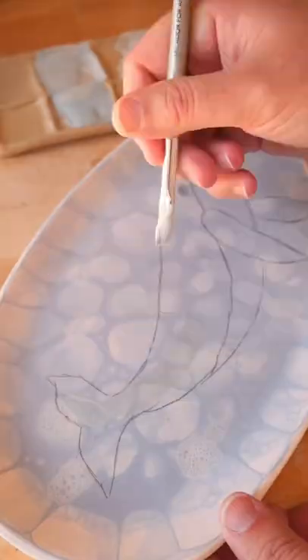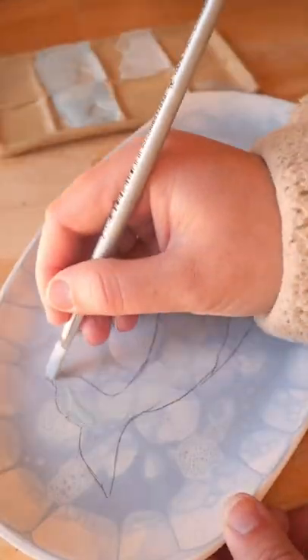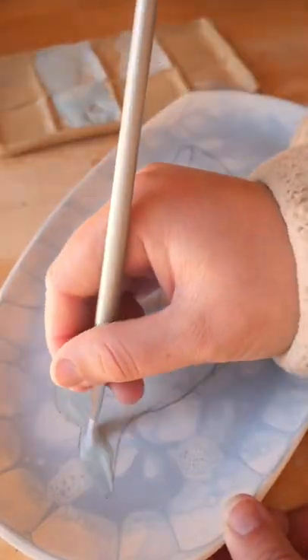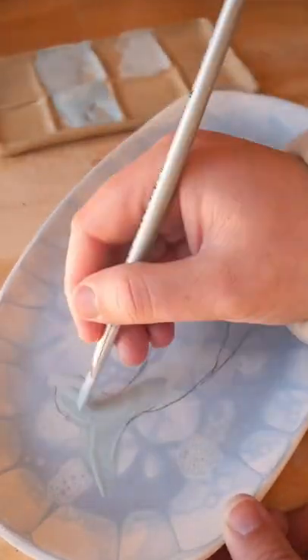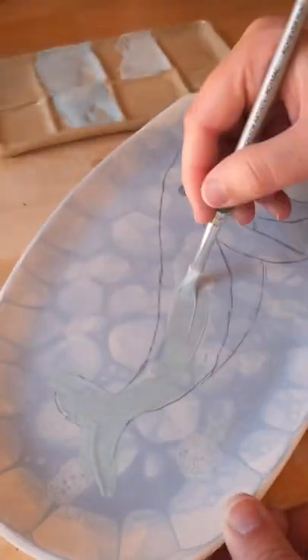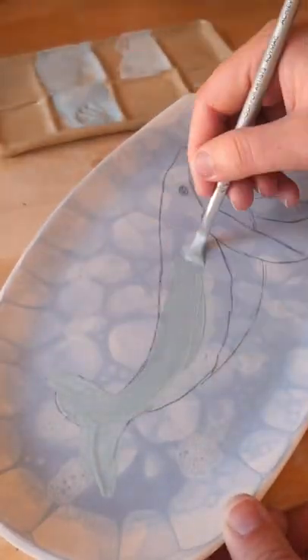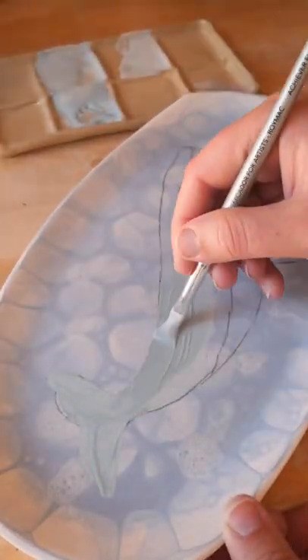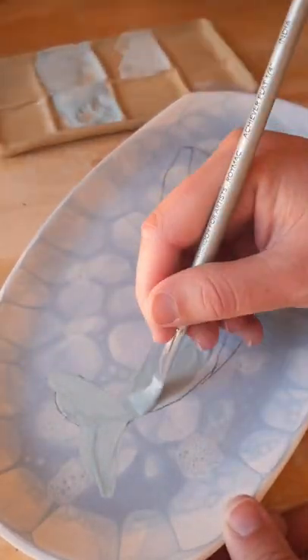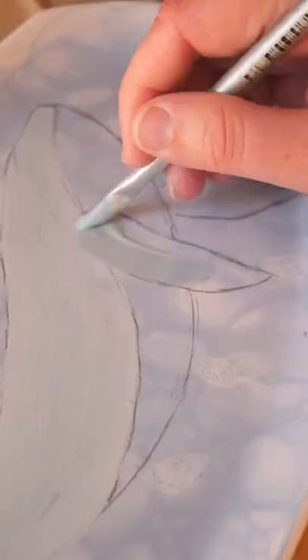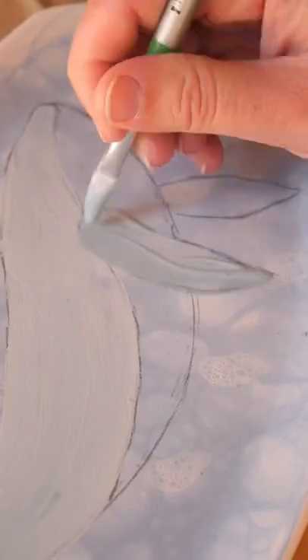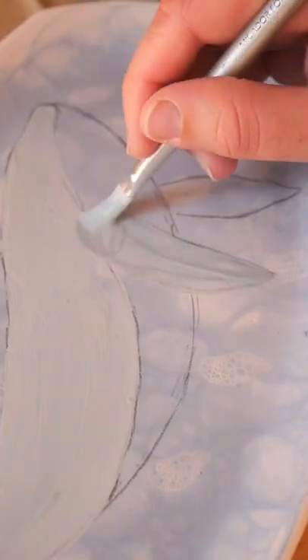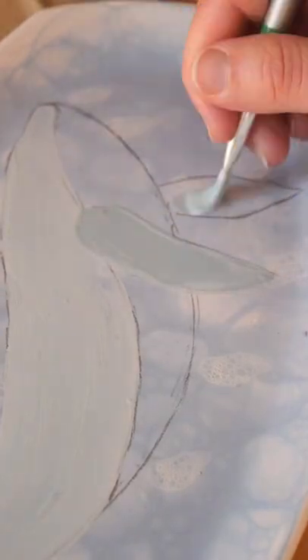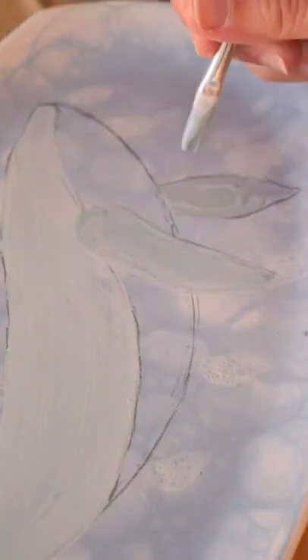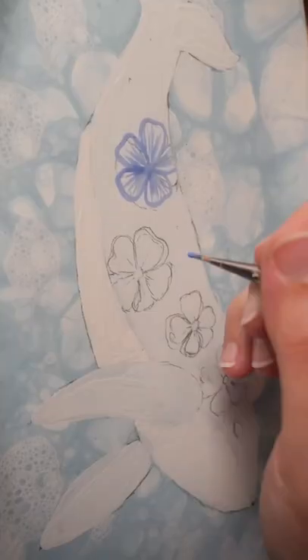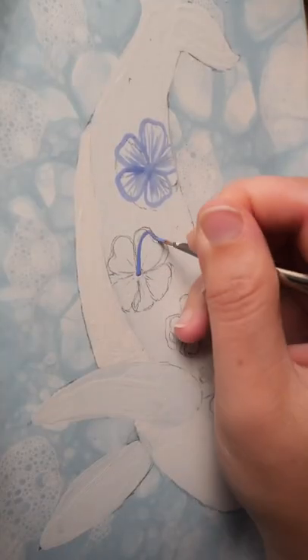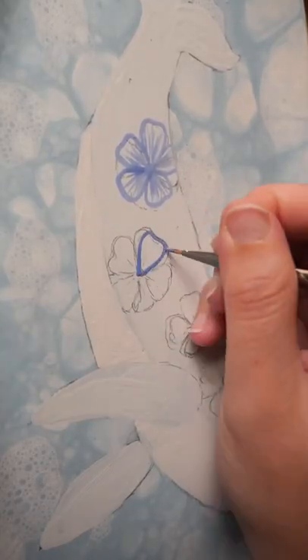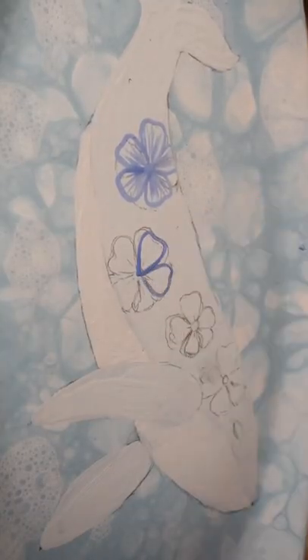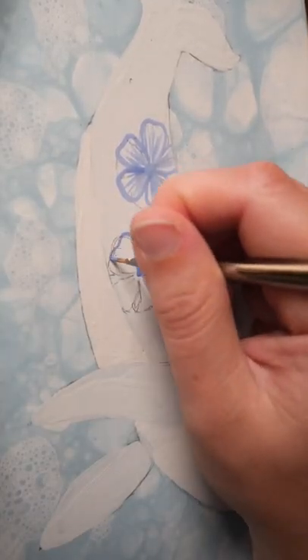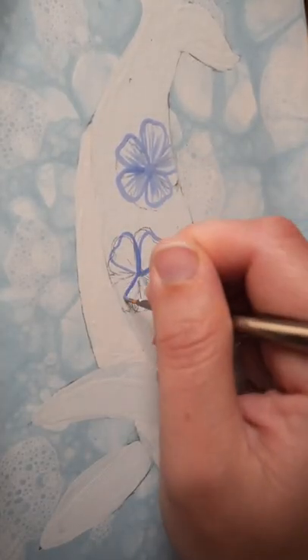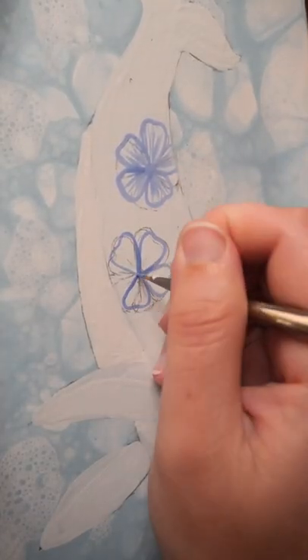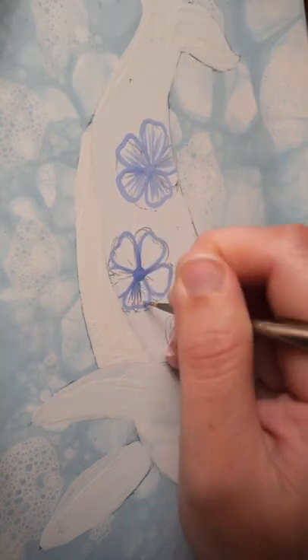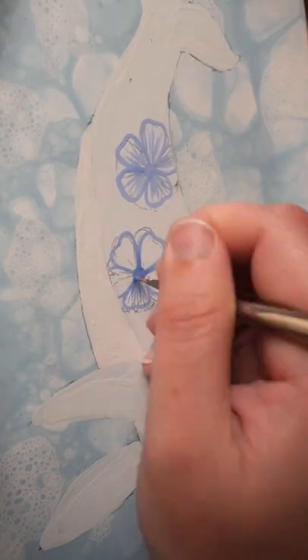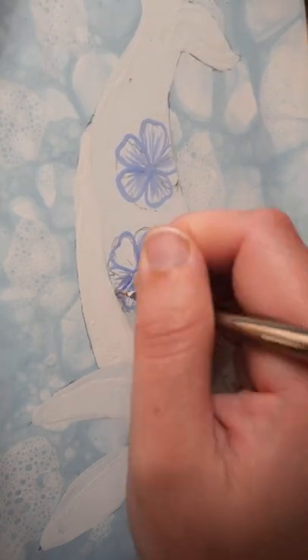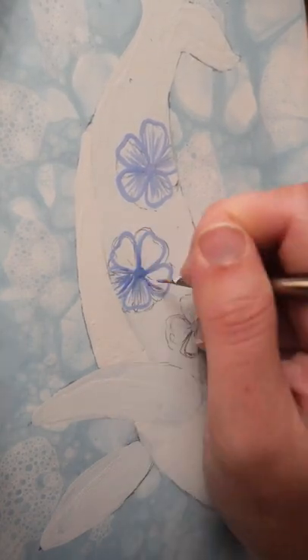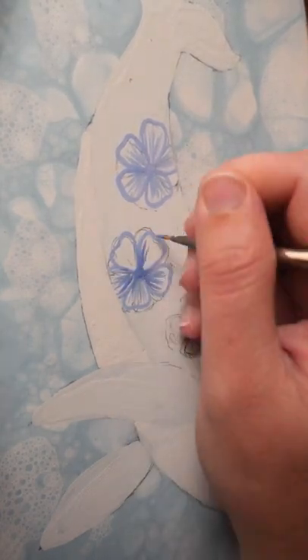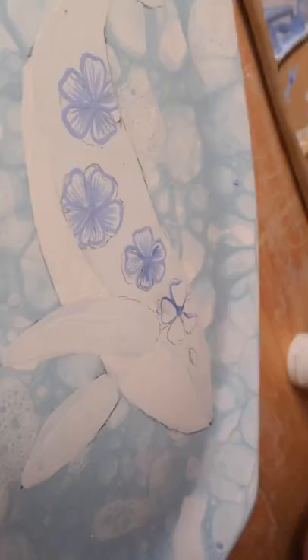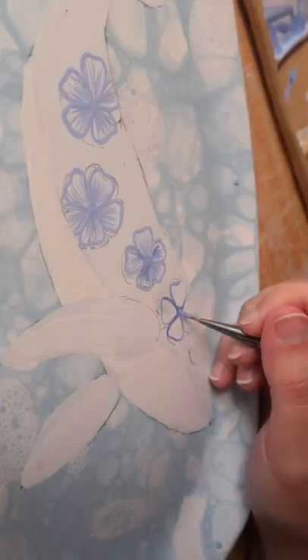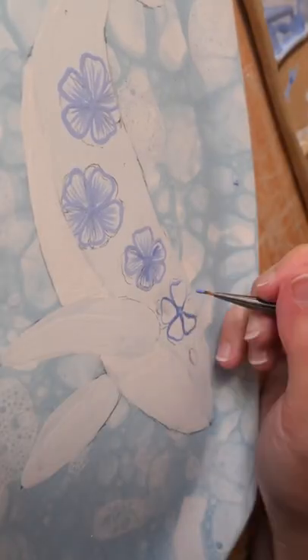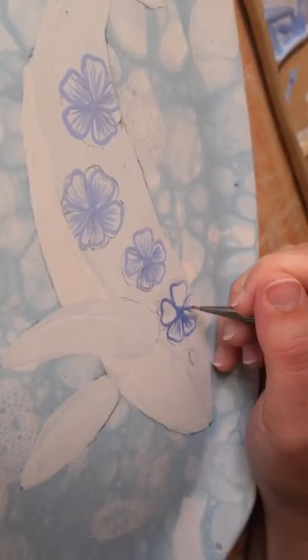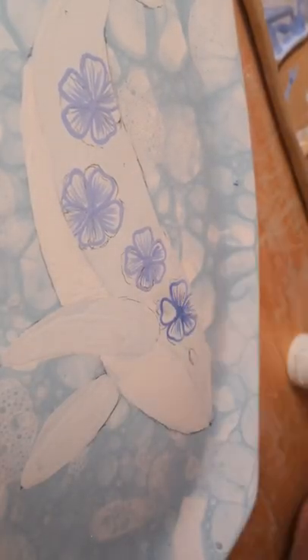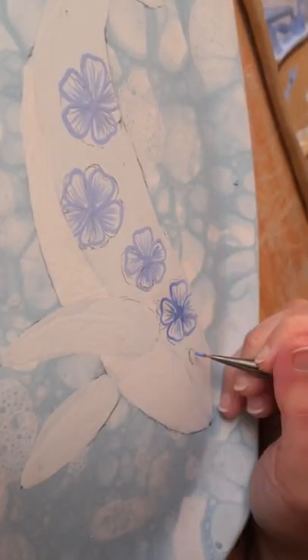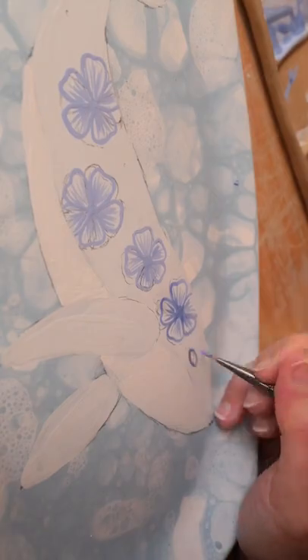I did some more bubble glazing by blowing bubbles in varying blues to create this bubbly underwater look. I then sketched out these large whale shapes and then covered them in line work flower details. I then outlined the whole piece in black with a fine liner brush.